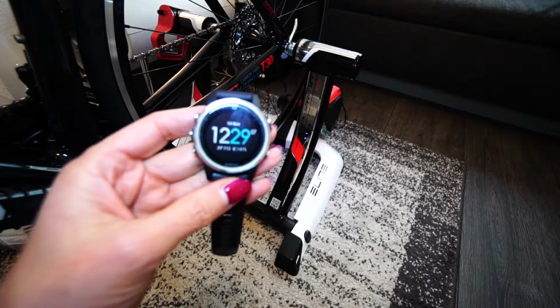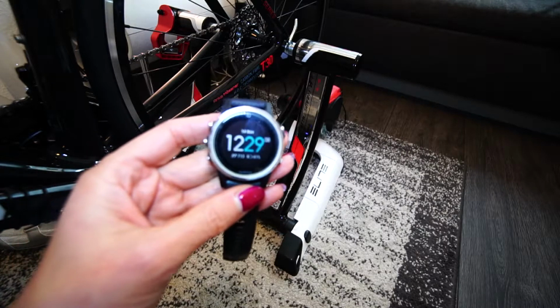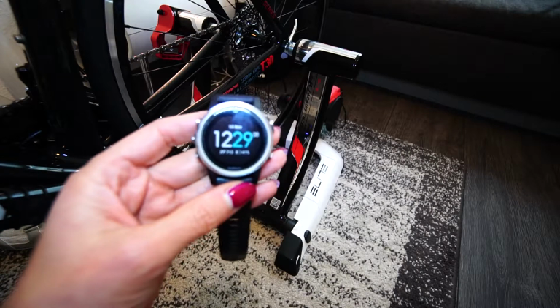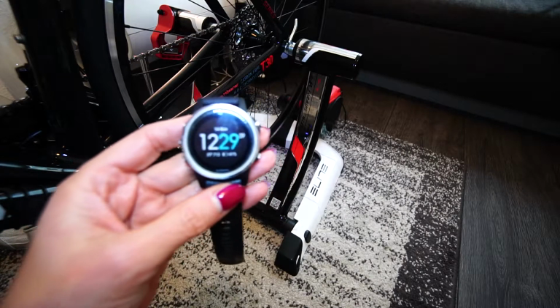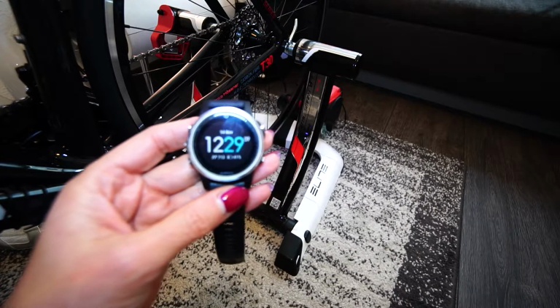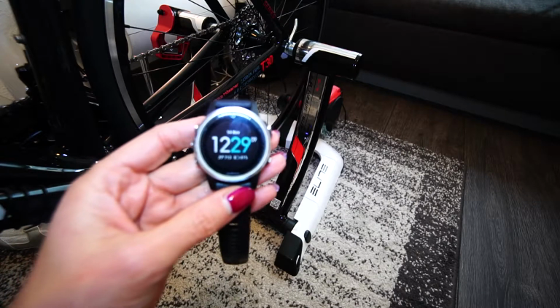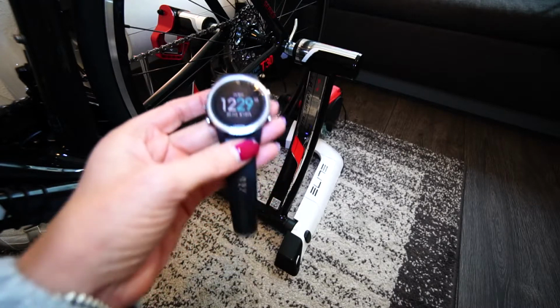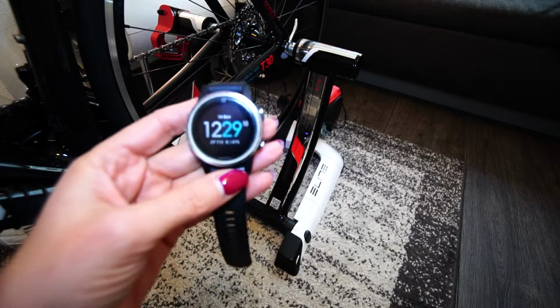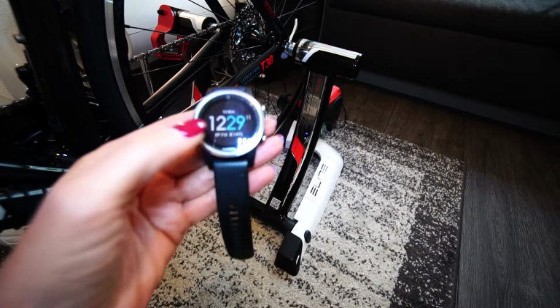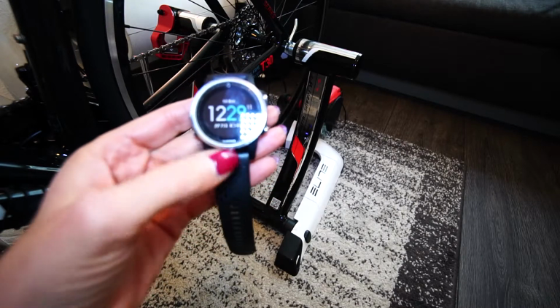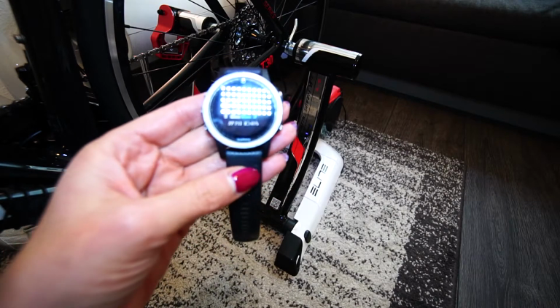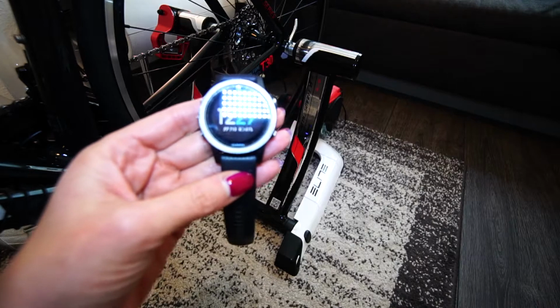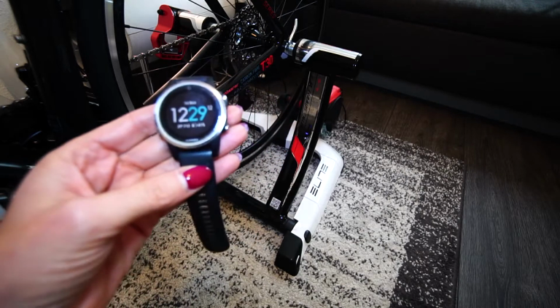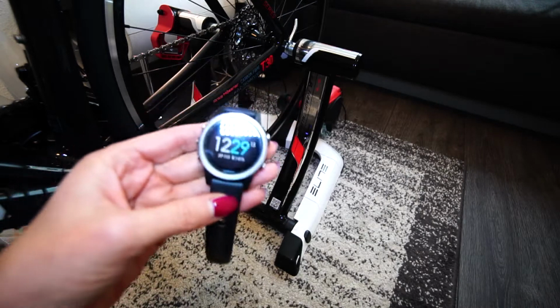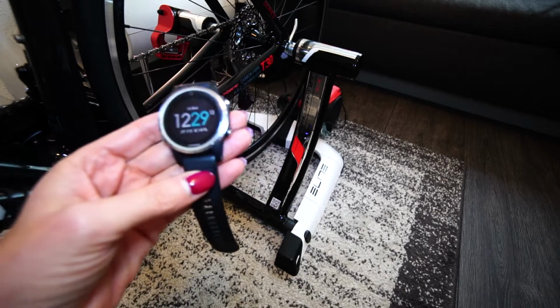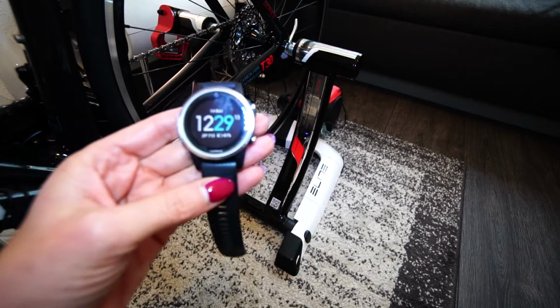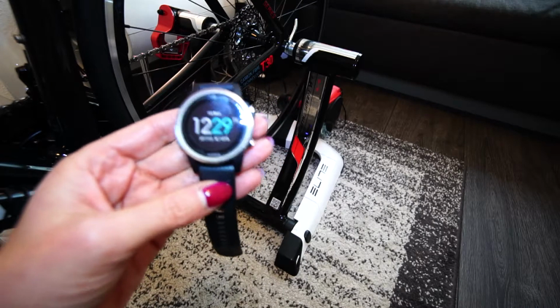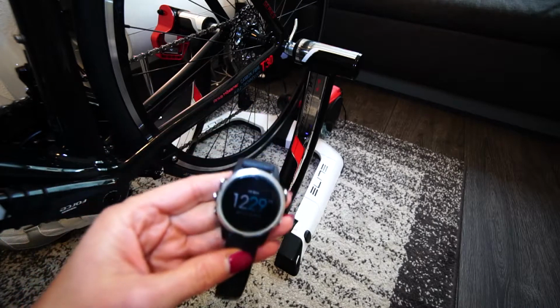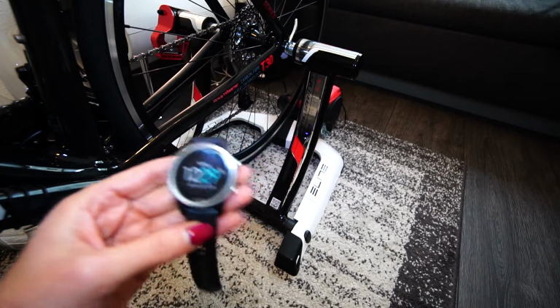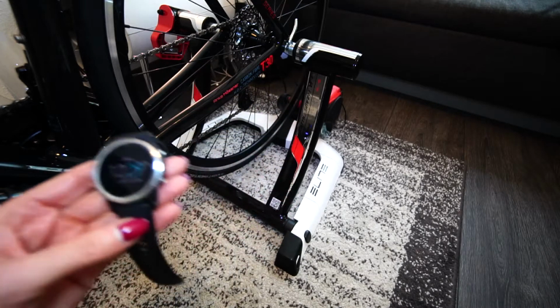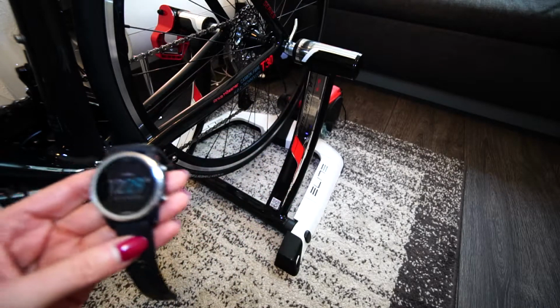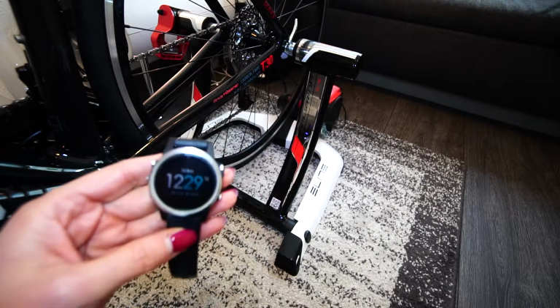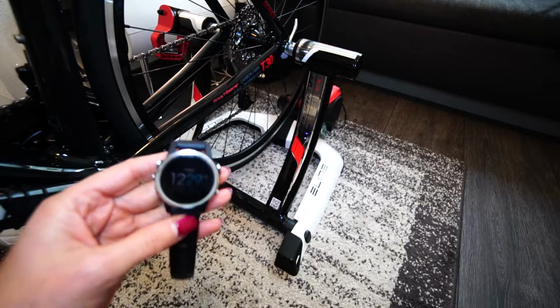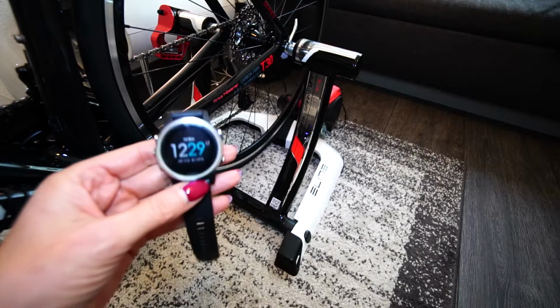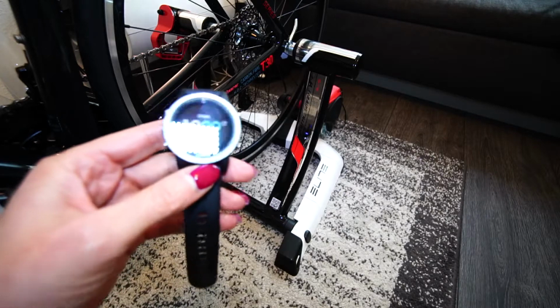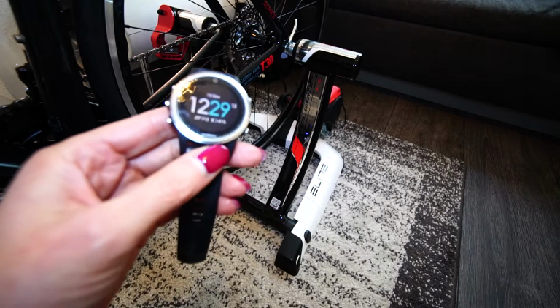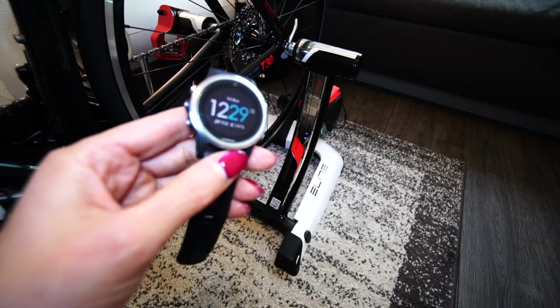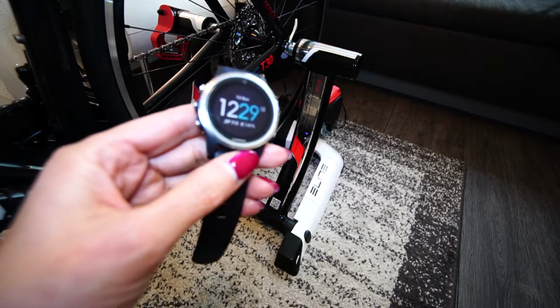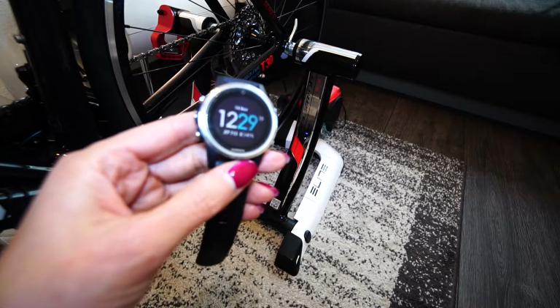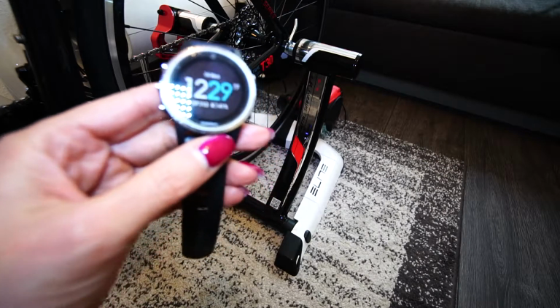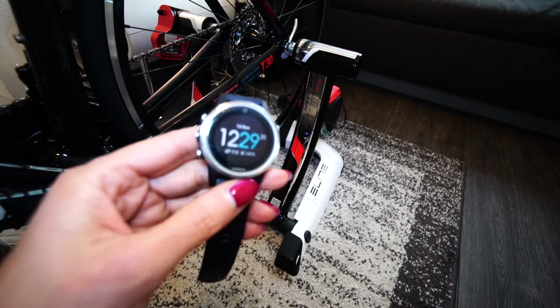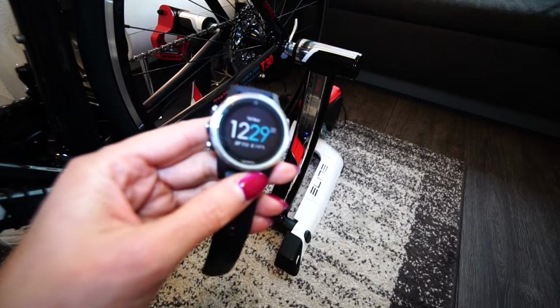When I was cycling on my indoor trainer, I had a speed of like 300, 400 miles per hour — whoa, no, never ever, you know. So it took me a while to figure out what the problem was.